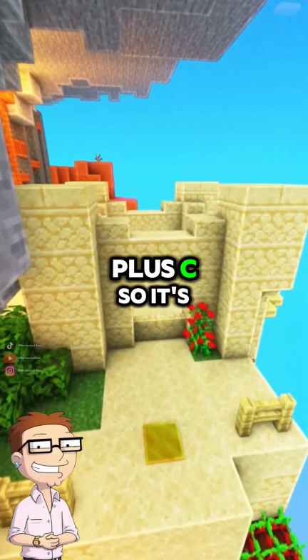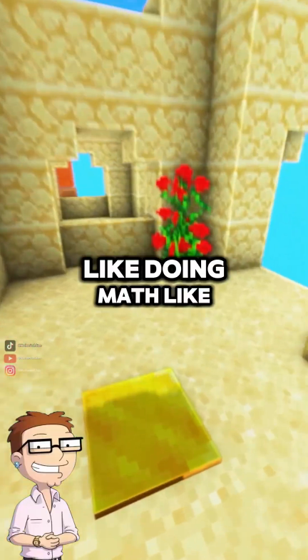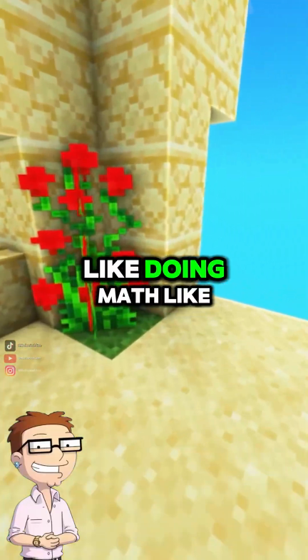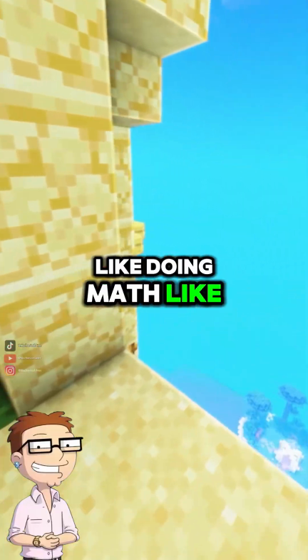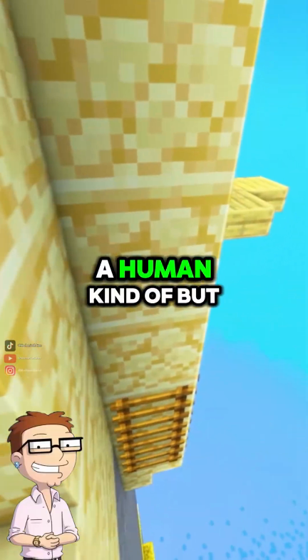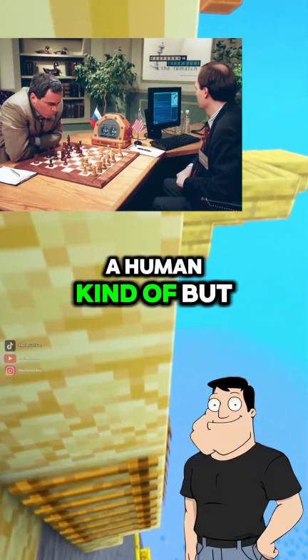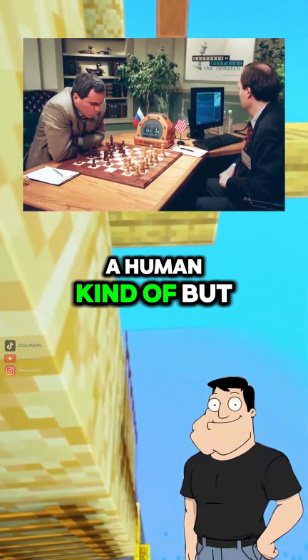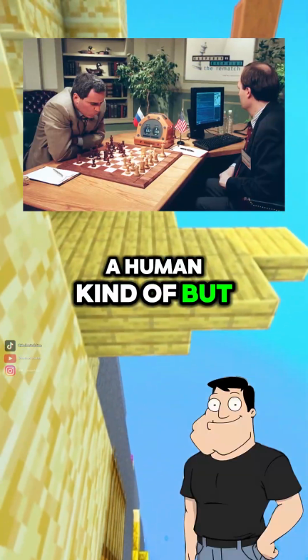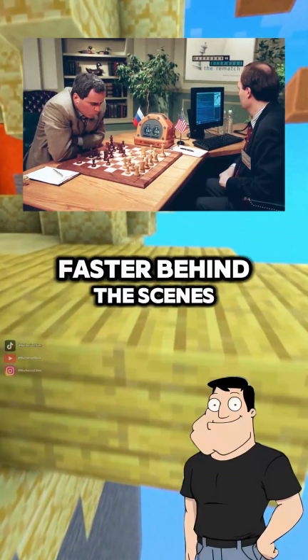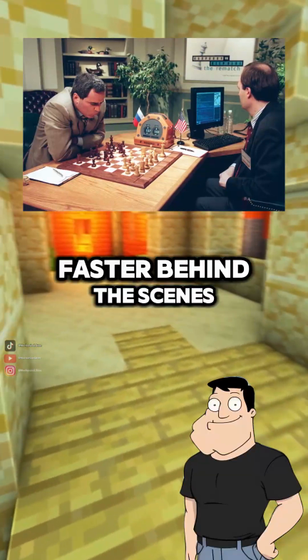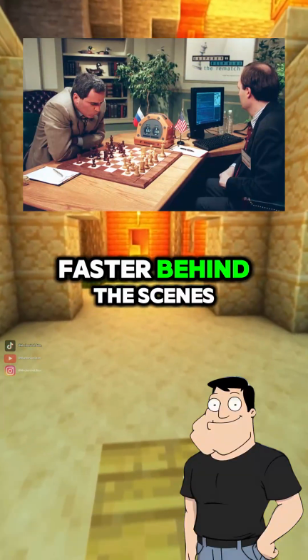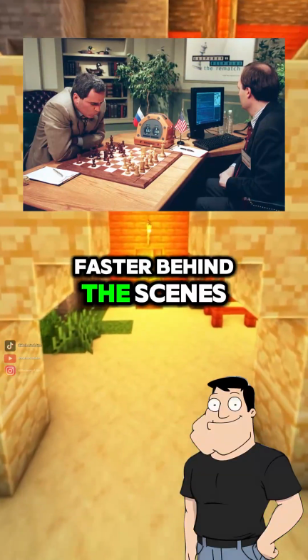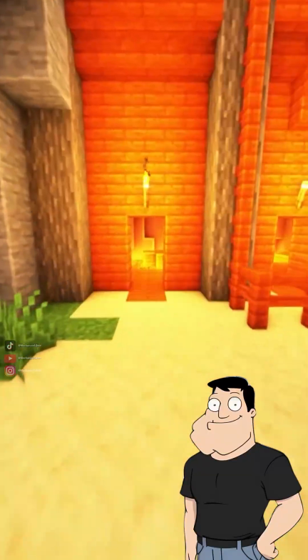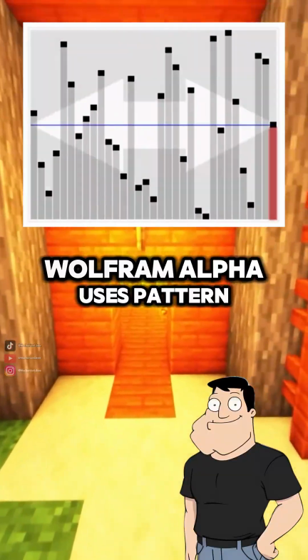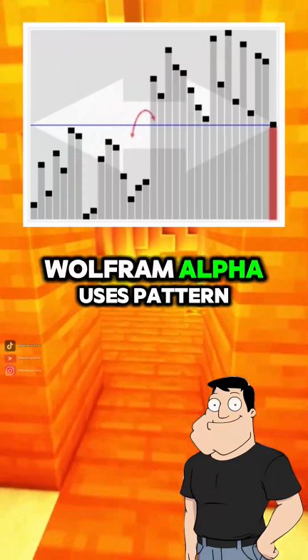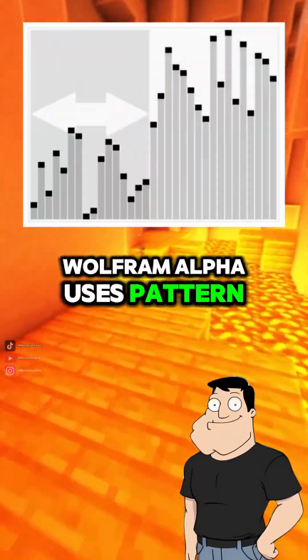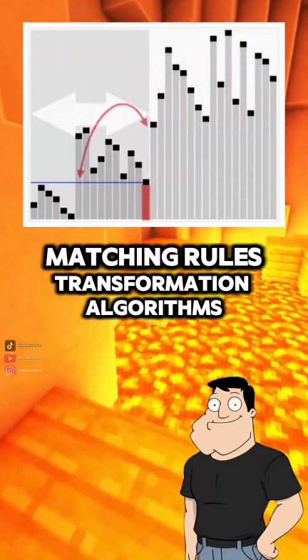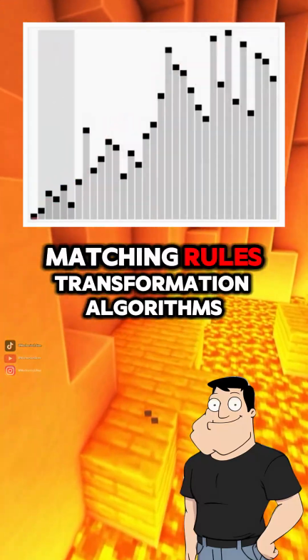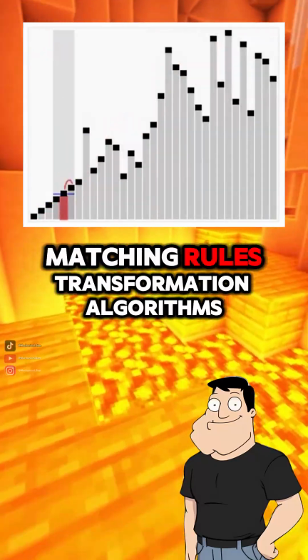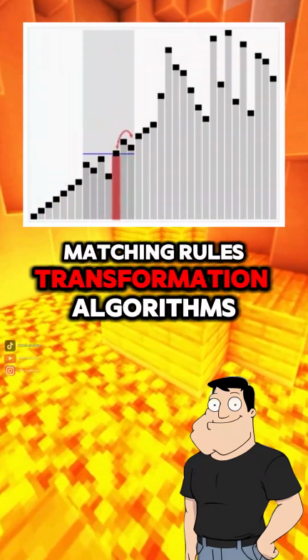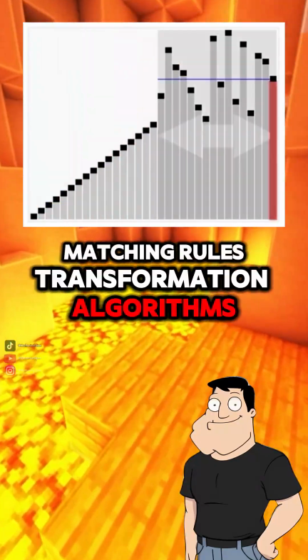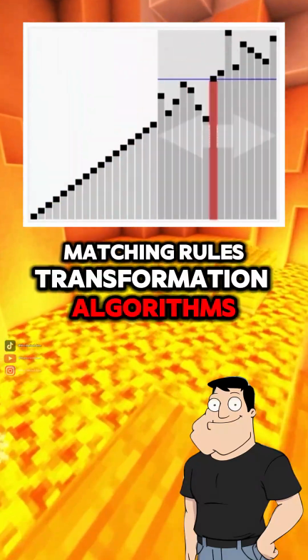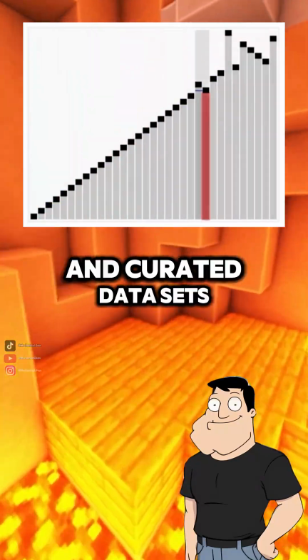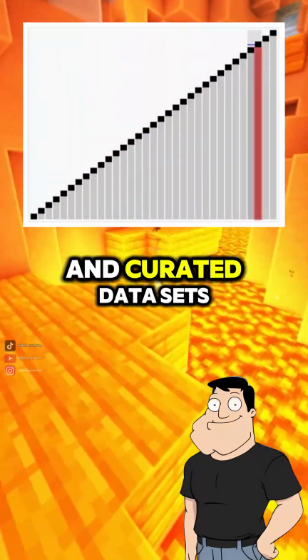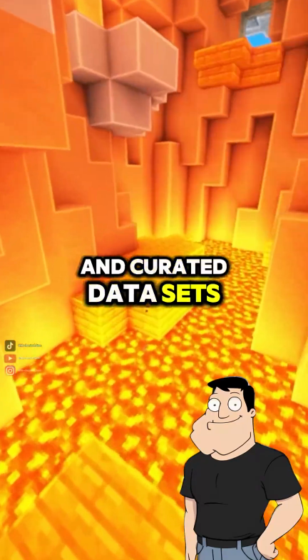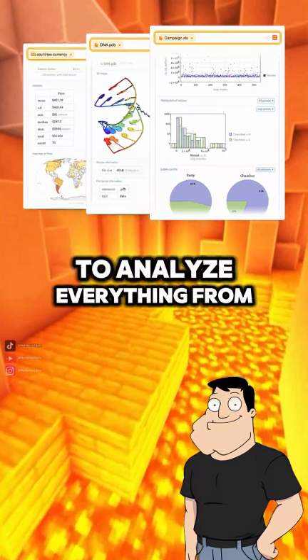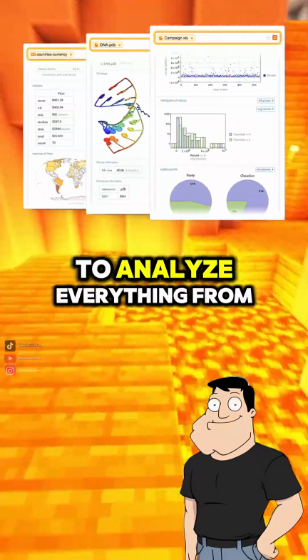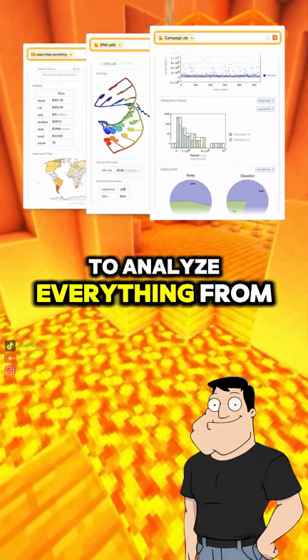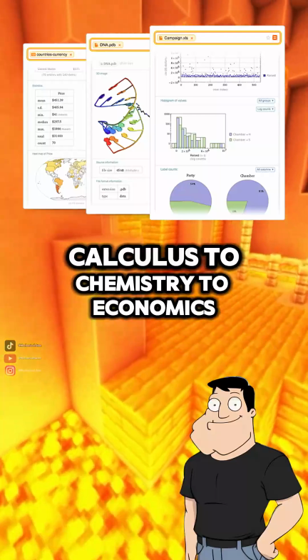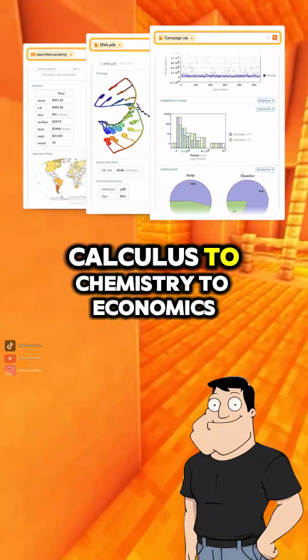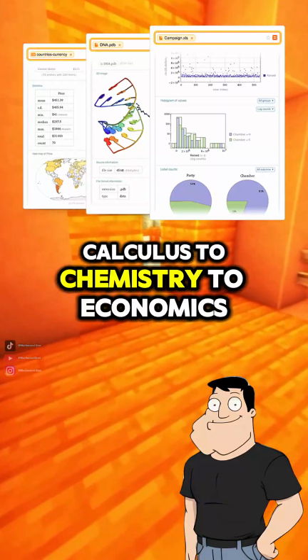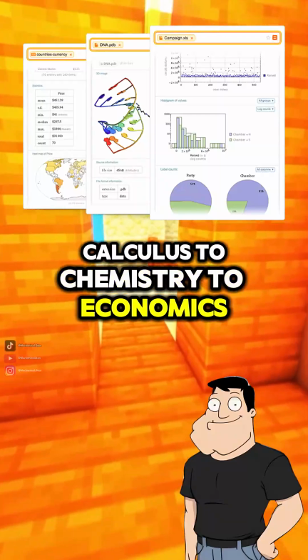So it's like doing math like a human? Kind of, but faster. Behind the scenes, Wolfram Alpha uses pattern matching rules, transformation algorithms, and curated data sets to analyze everything from calculus to chemistry to economics.